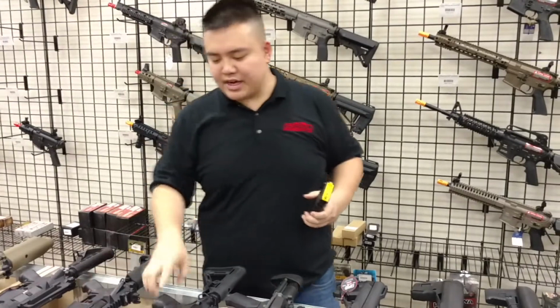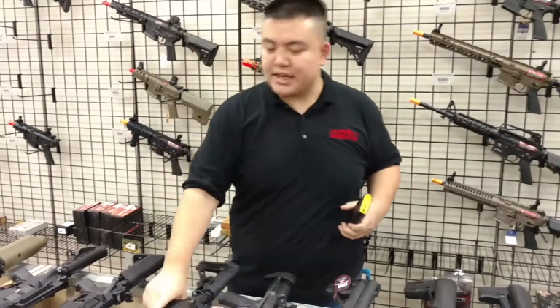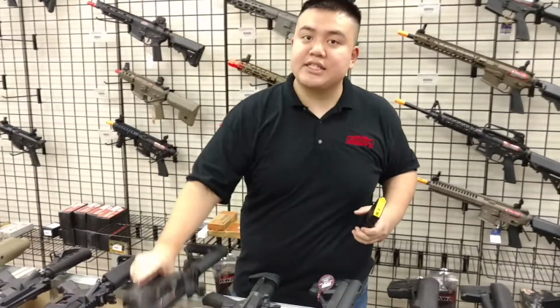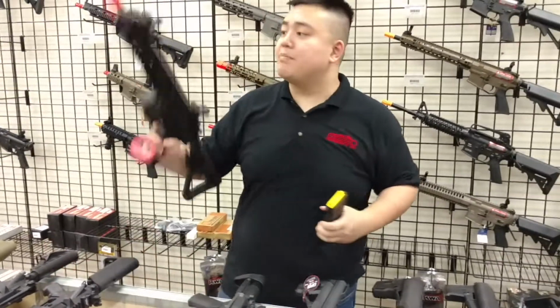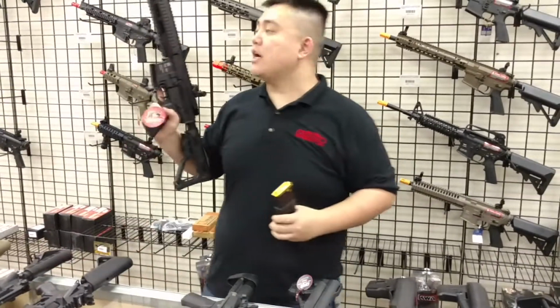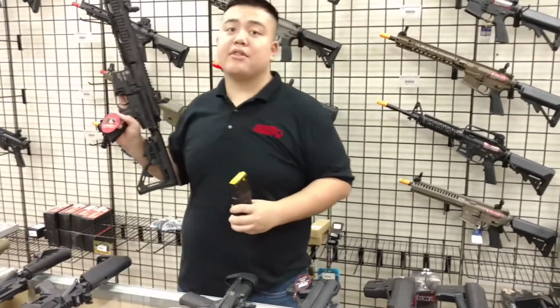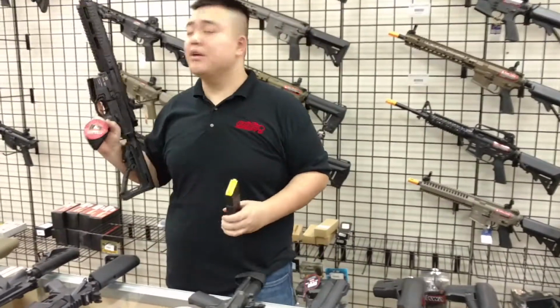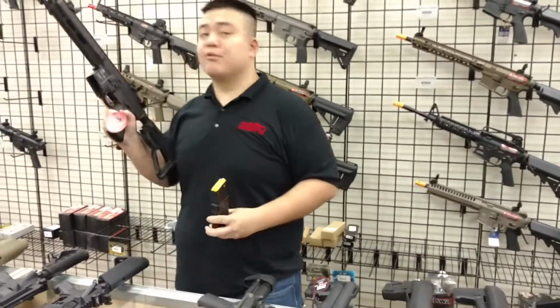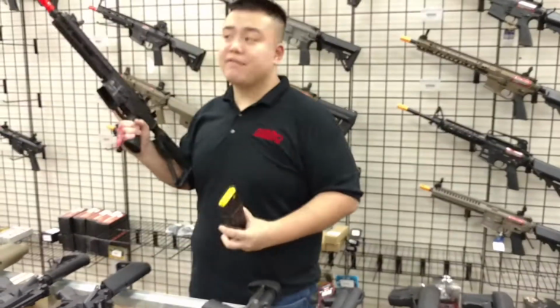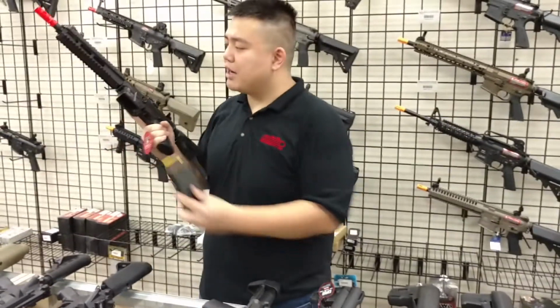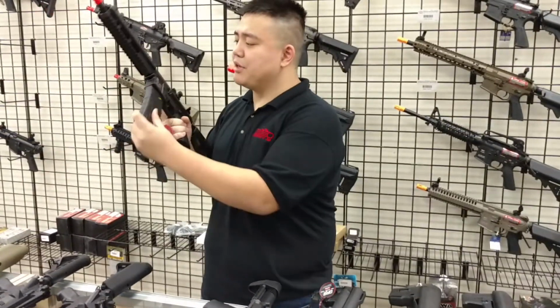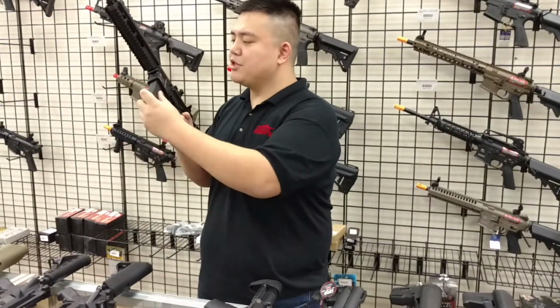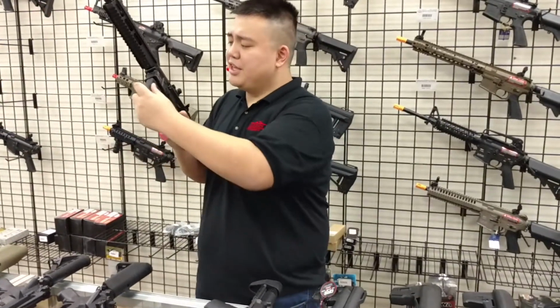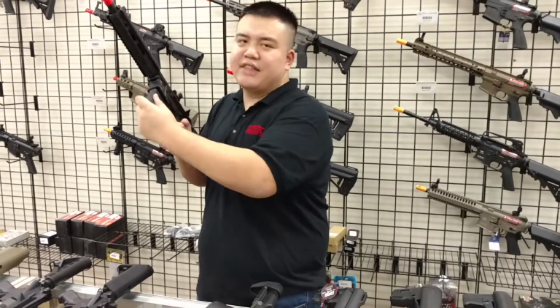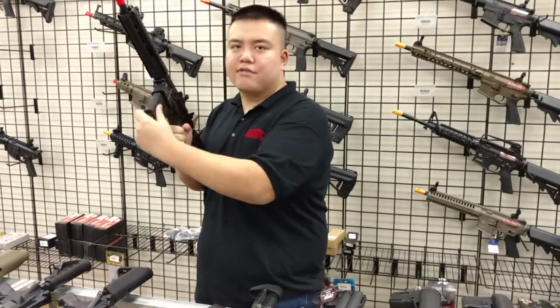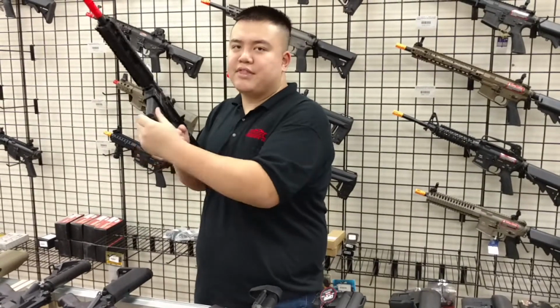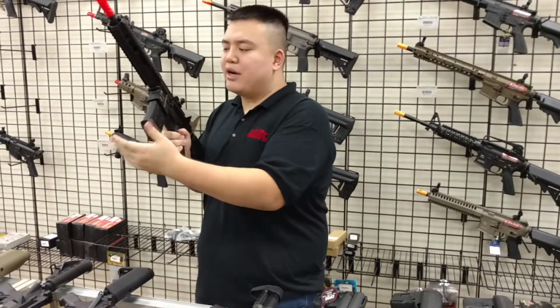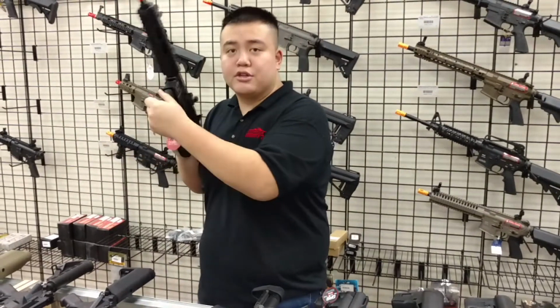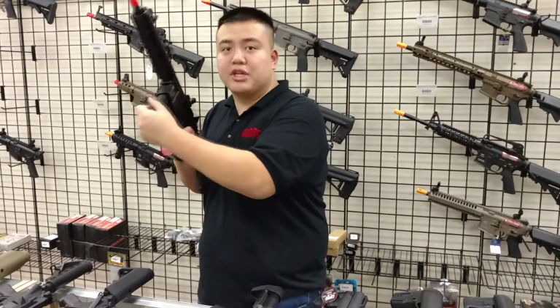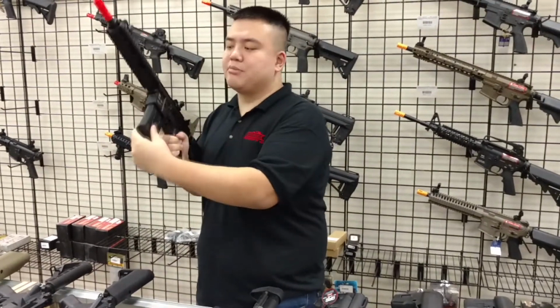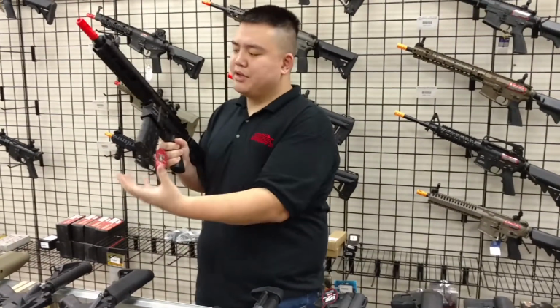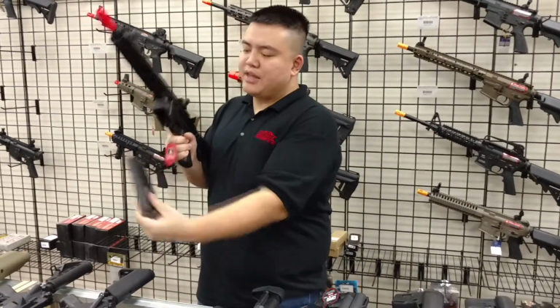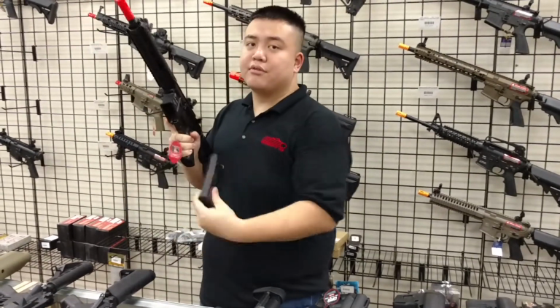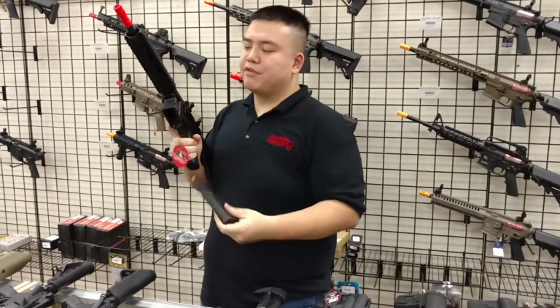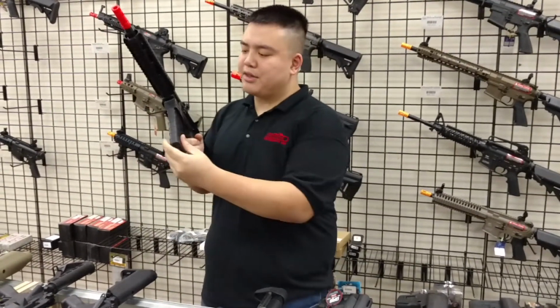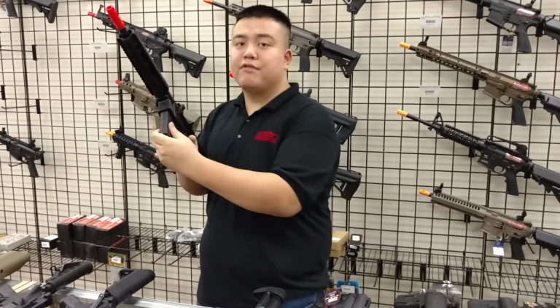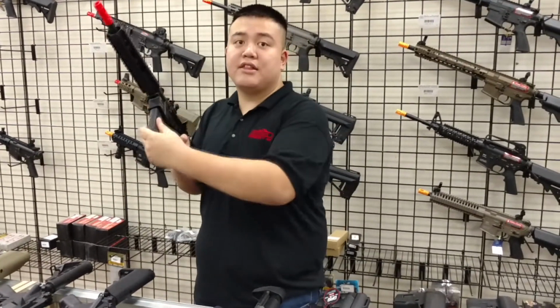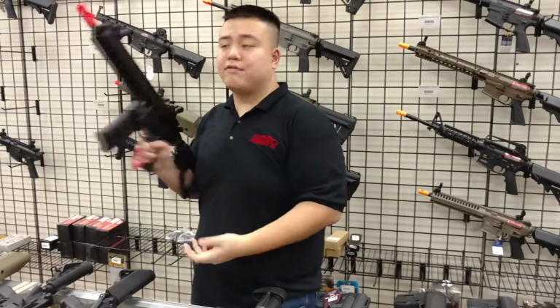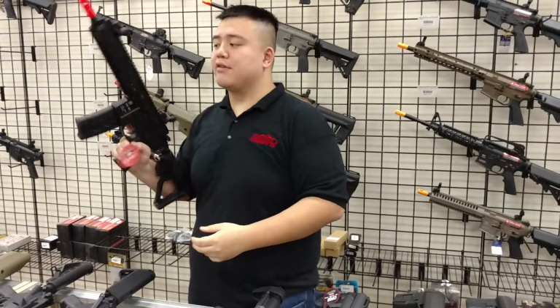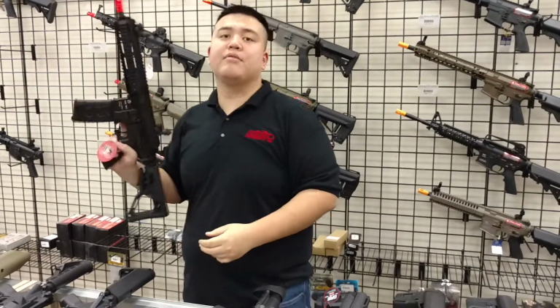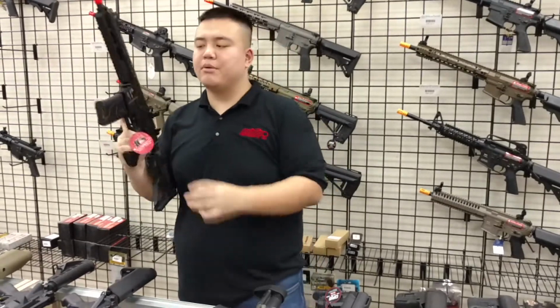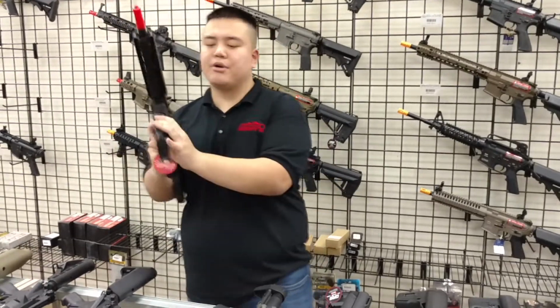Next is the ICS PAR MK3, one of my favorite rifles. Unfortunately they don't fit that well until you really push them in, and they don't release freely — but they do fit and they do feed, so that's one pro.